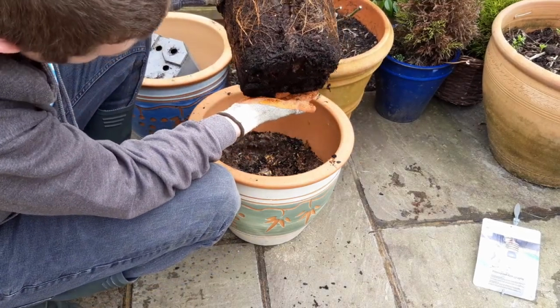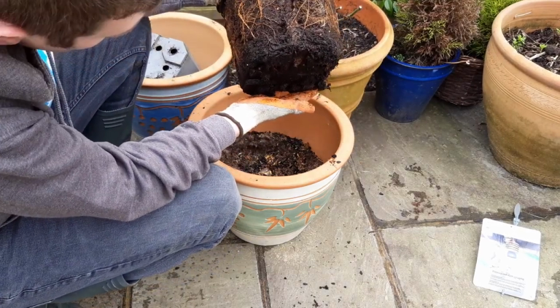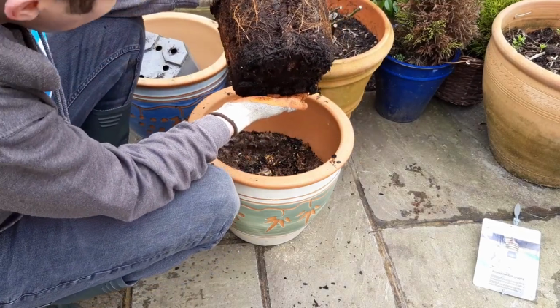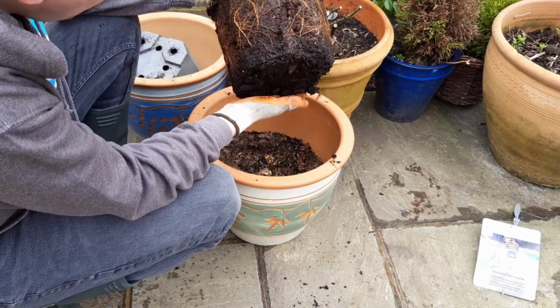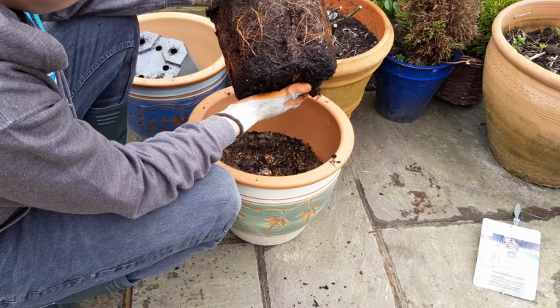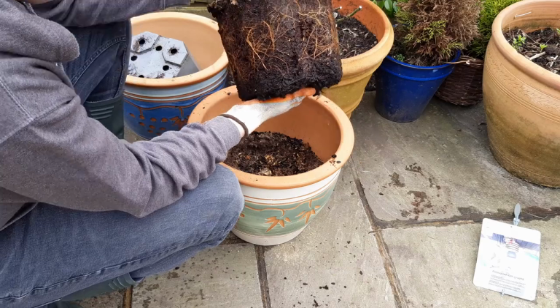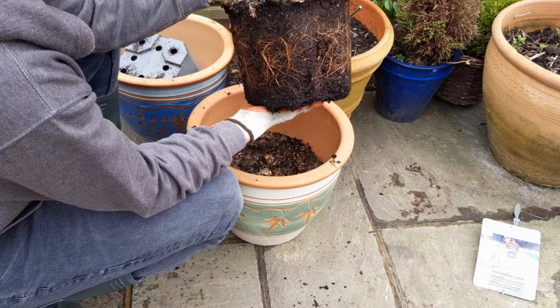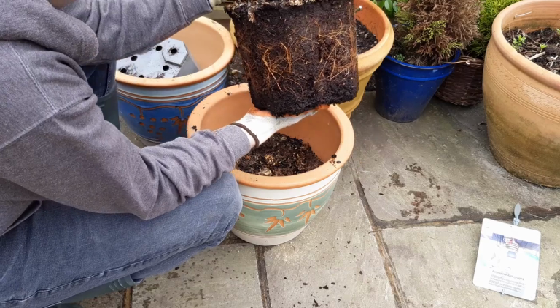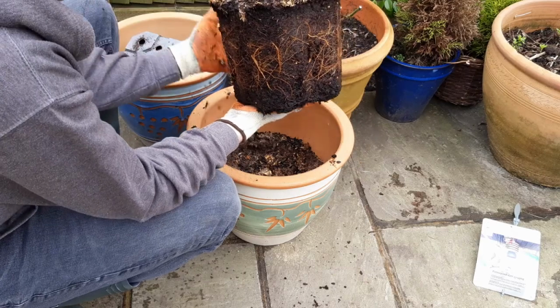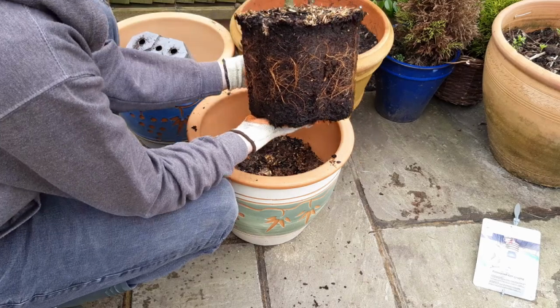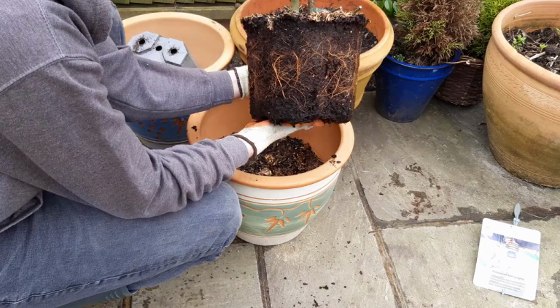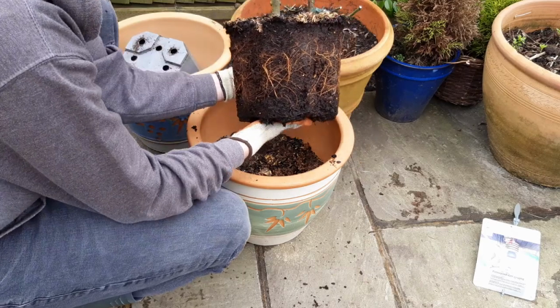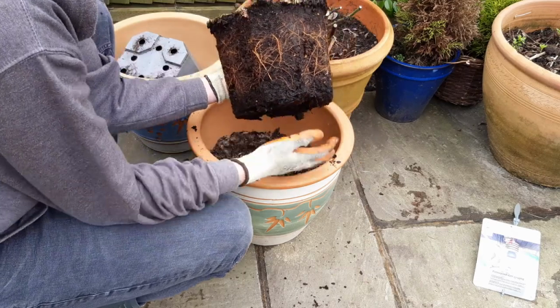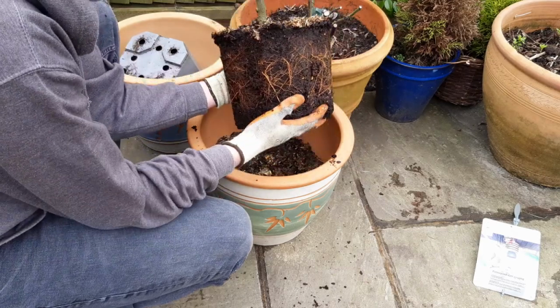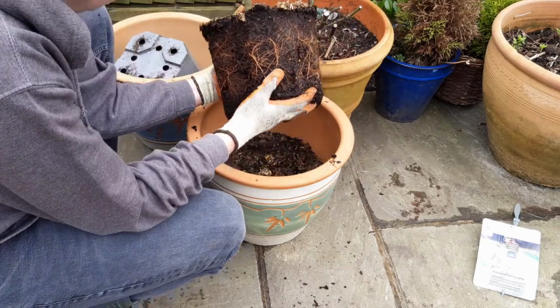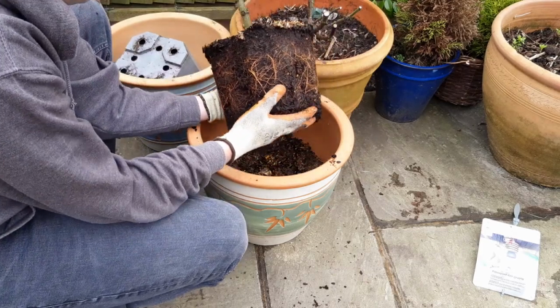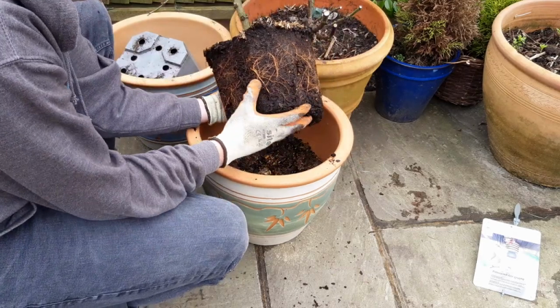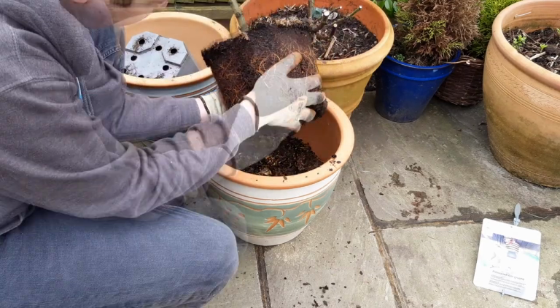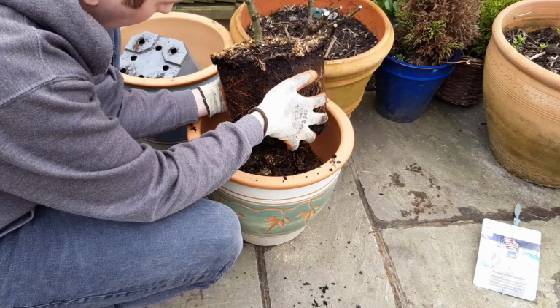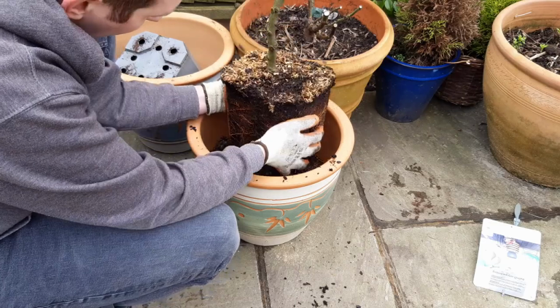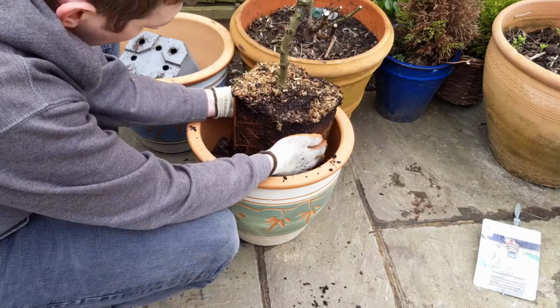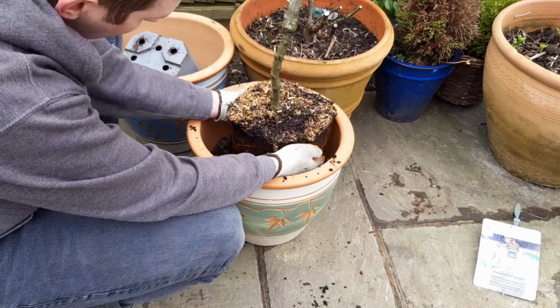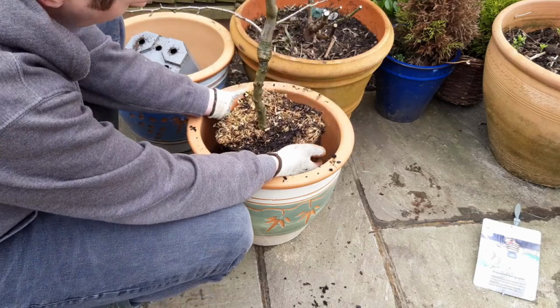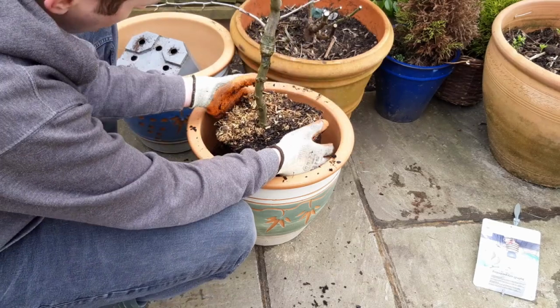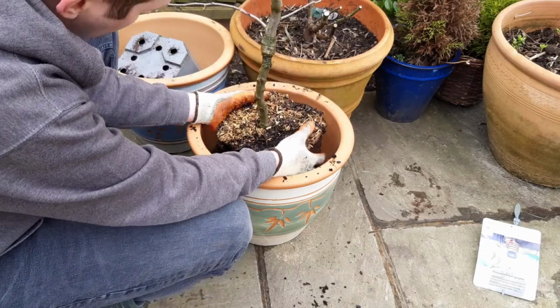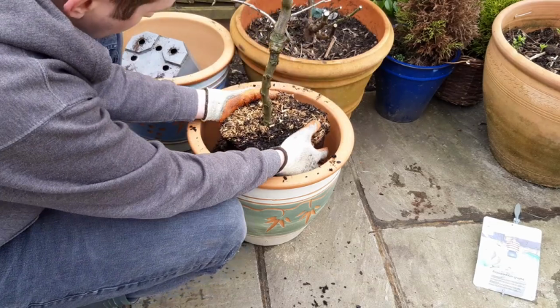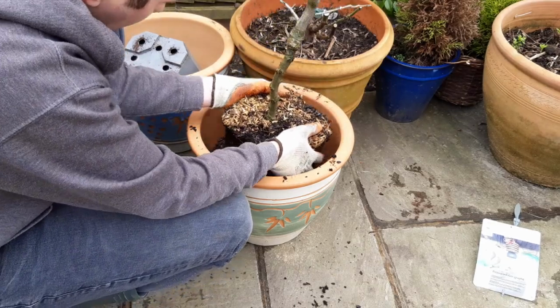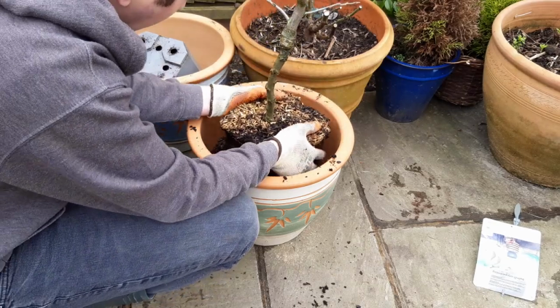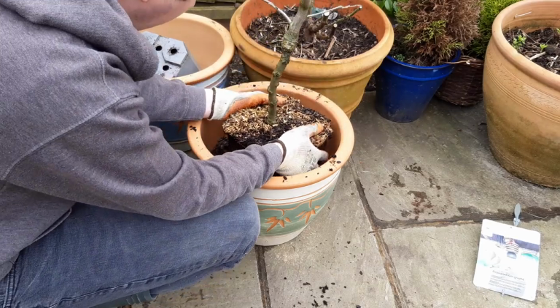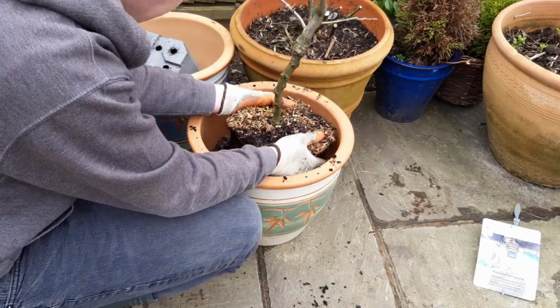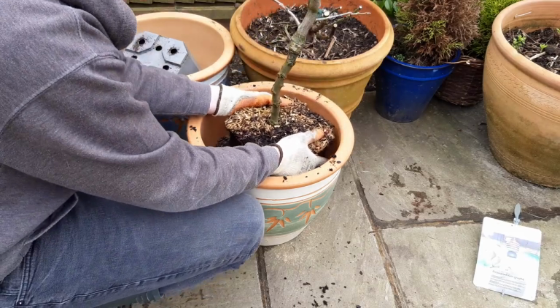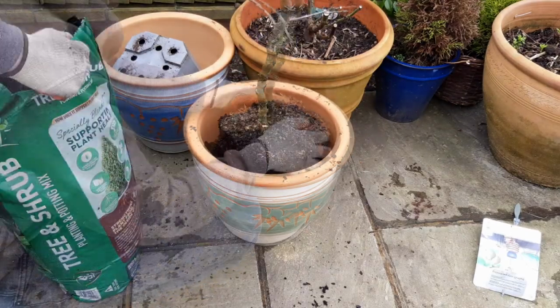The roots of this tree are looking good and they haven't yet started to loop around the inside of the pot. If yours are tangled or looping around, you'll need to gently loosen them to give them the best chance of growing outwards.